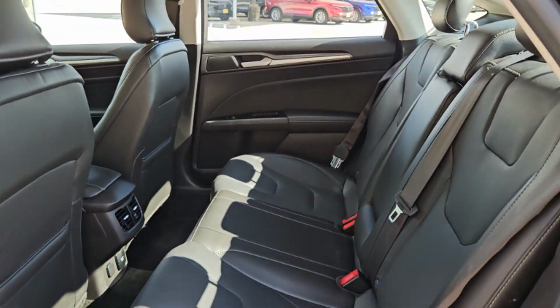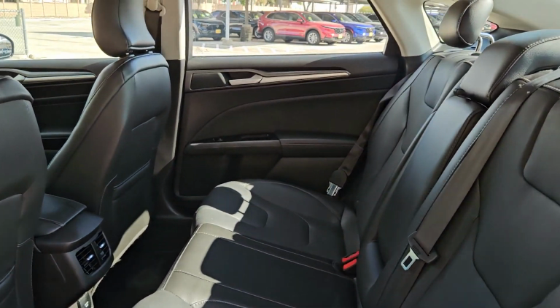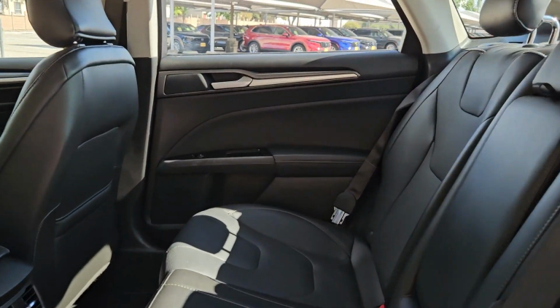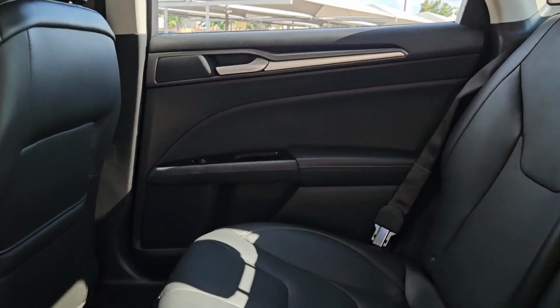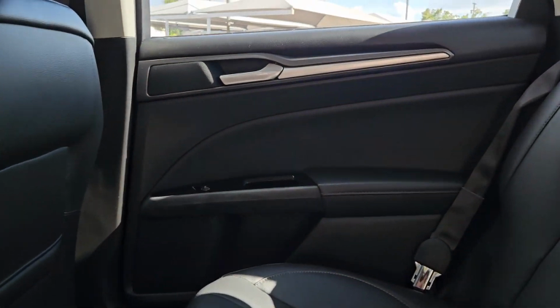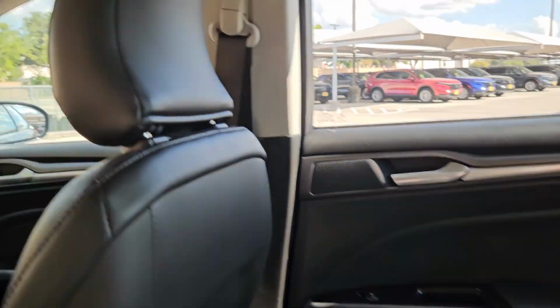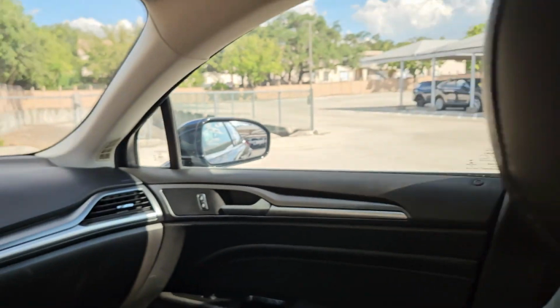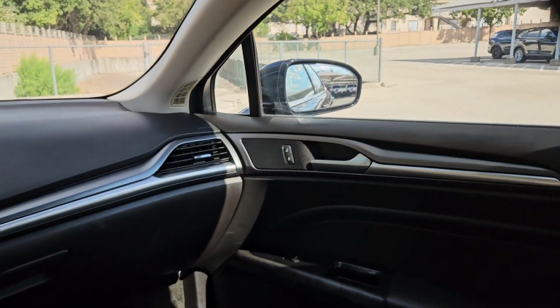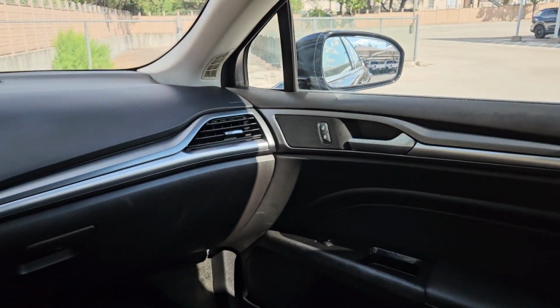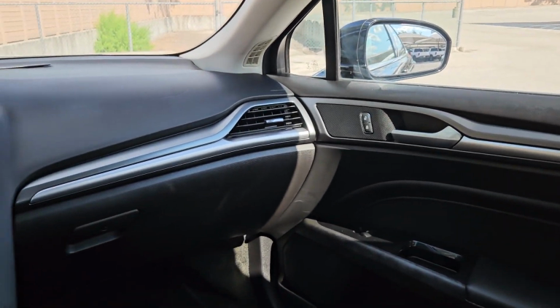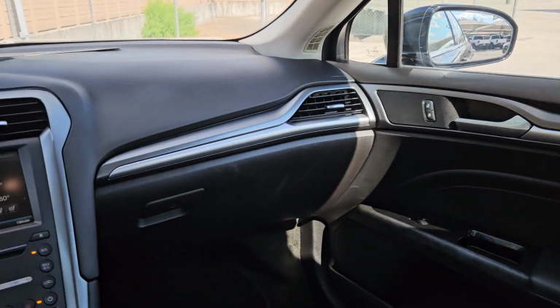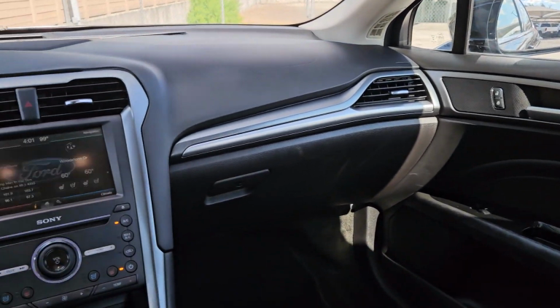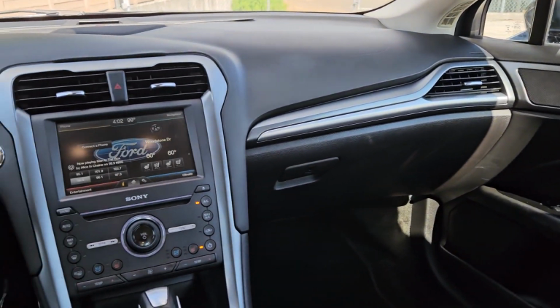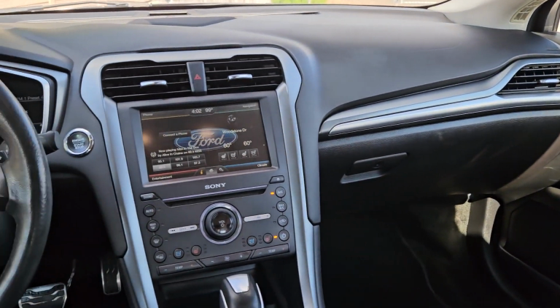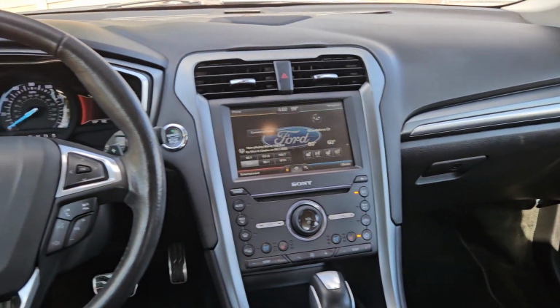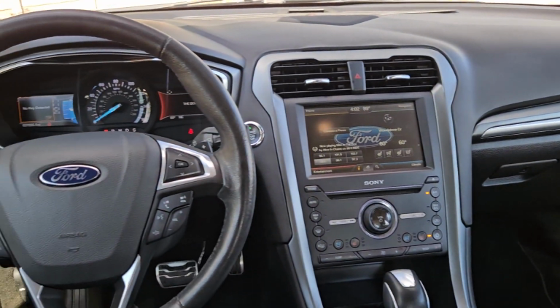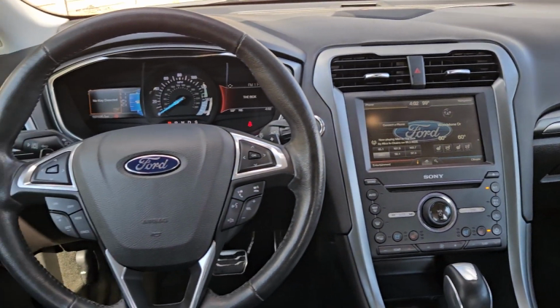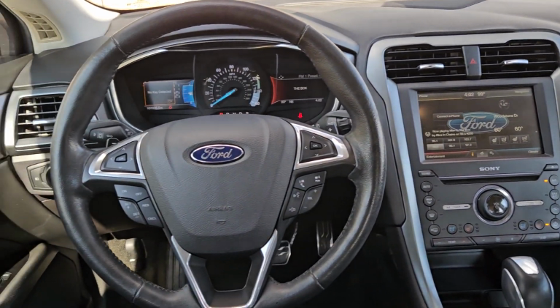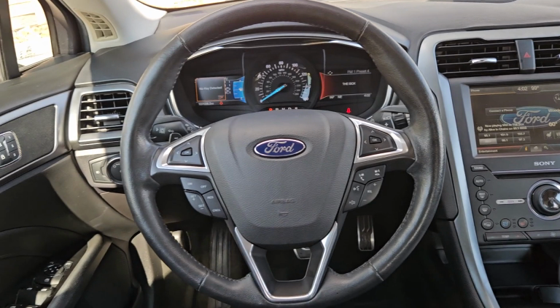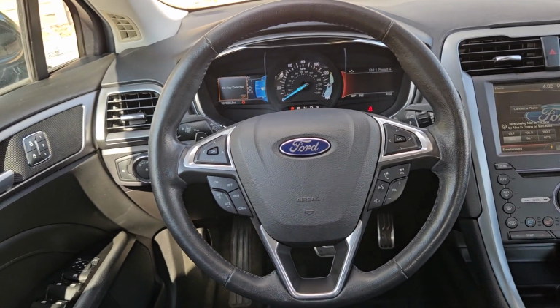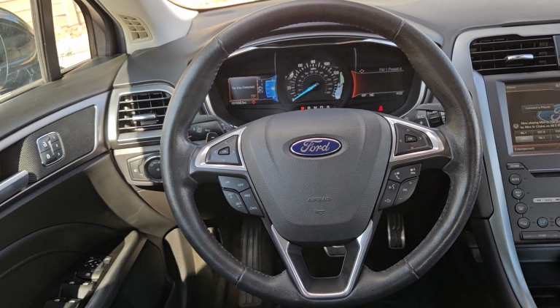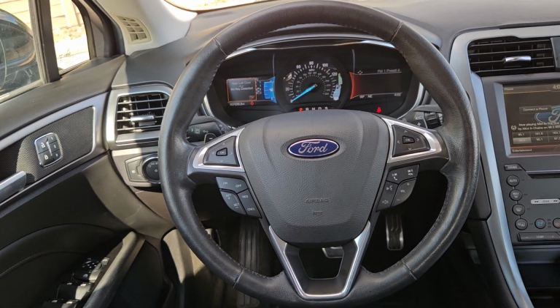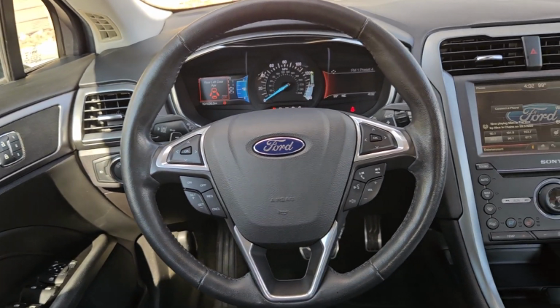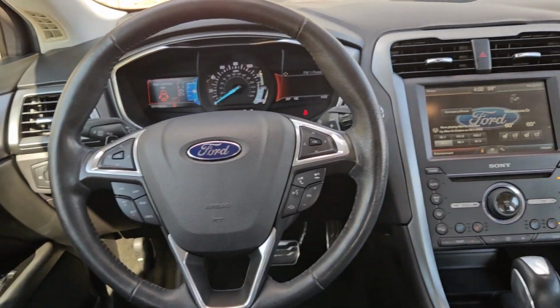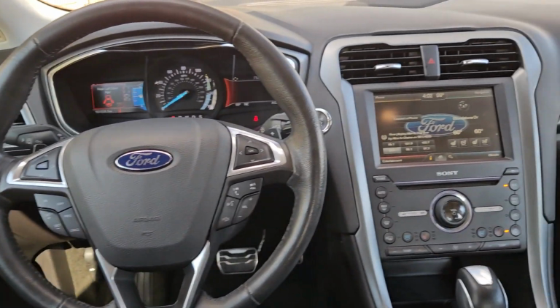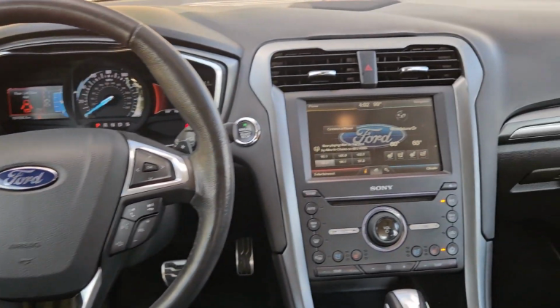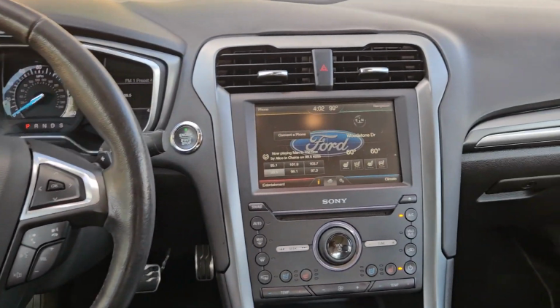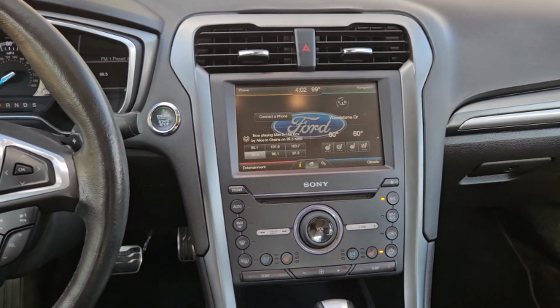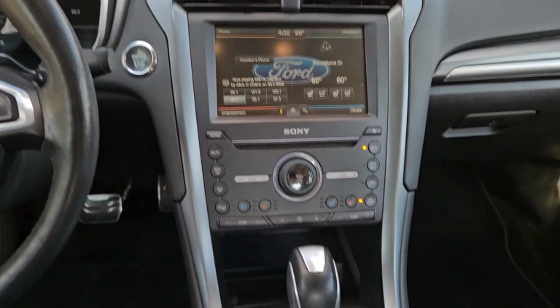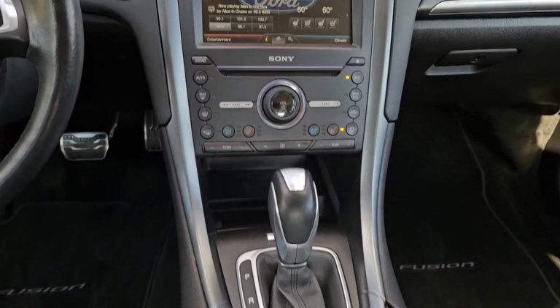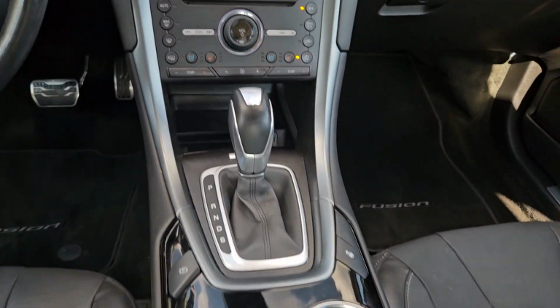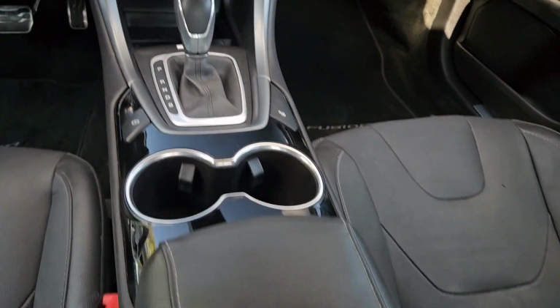Keyless entry, backup camera, power passenger seat, satellite radio, remote engine start, premium sound system, fog lamps, keyless start, heated mirrors, Wi-Fi hotspot.